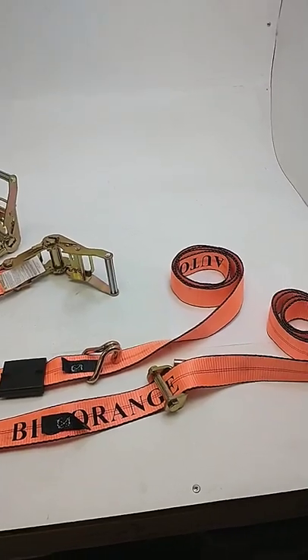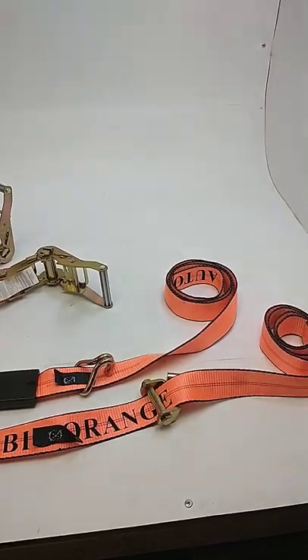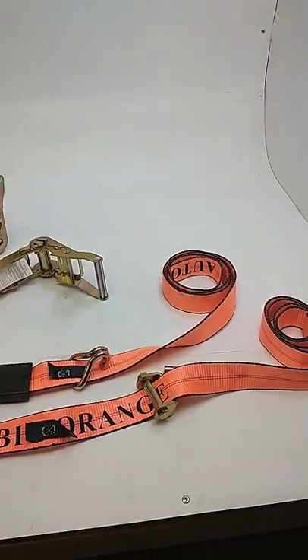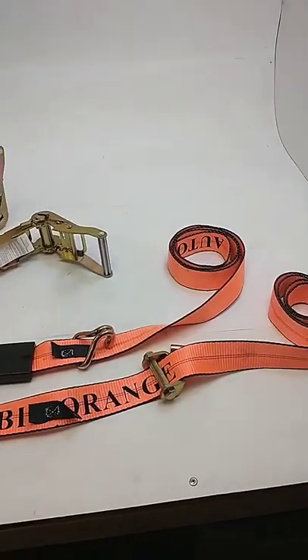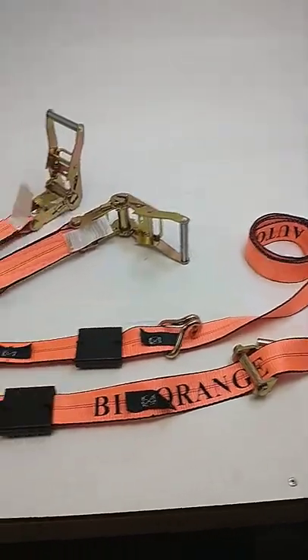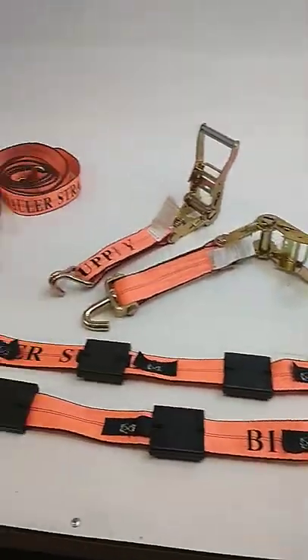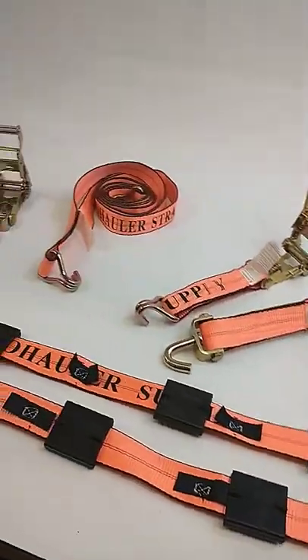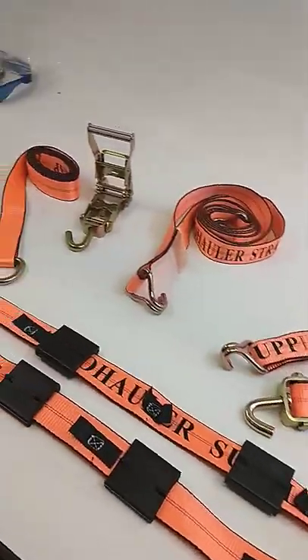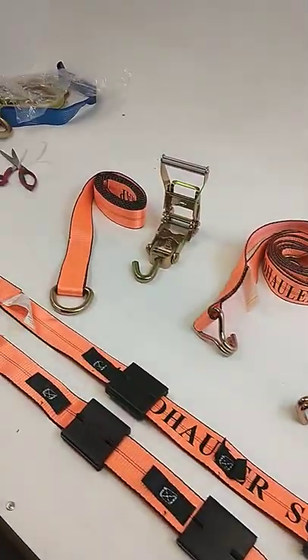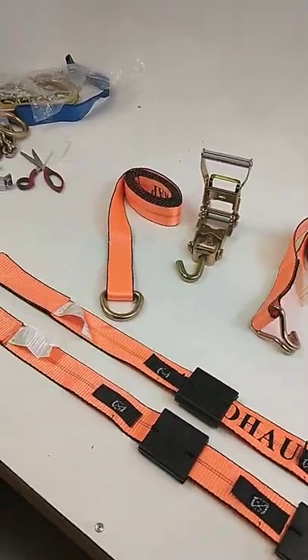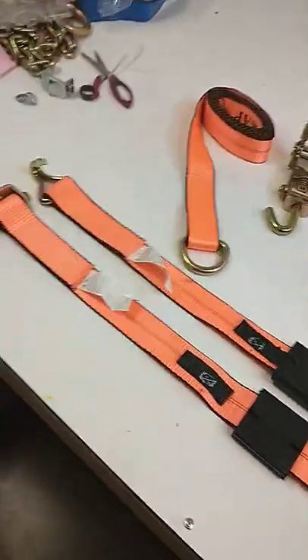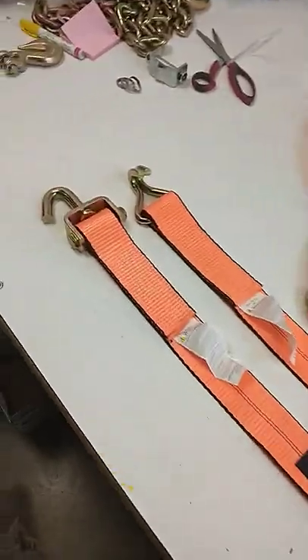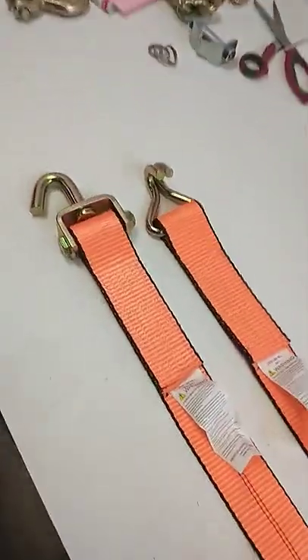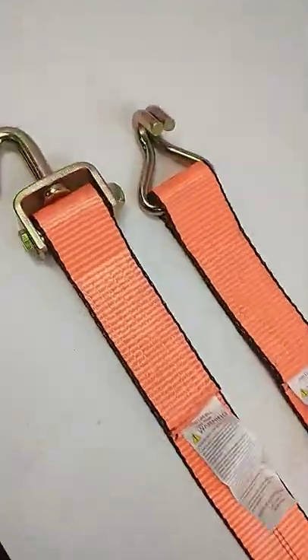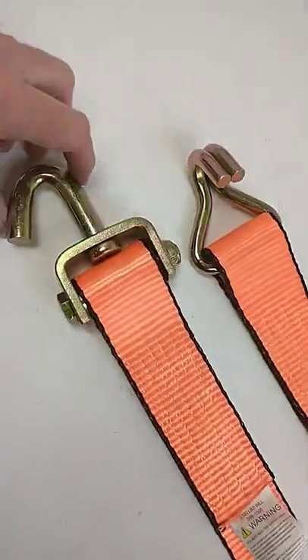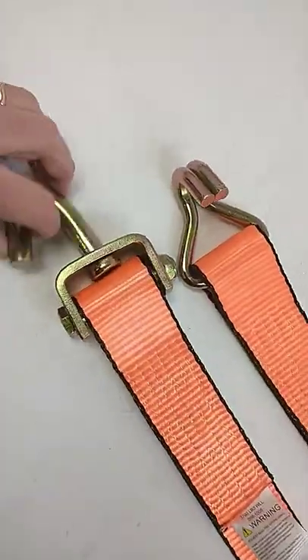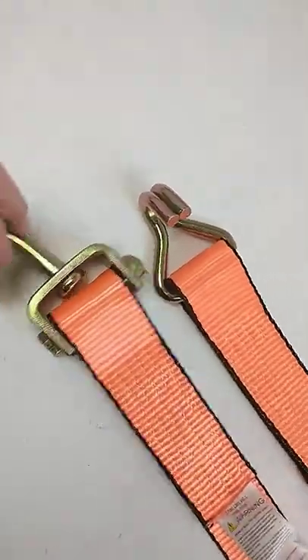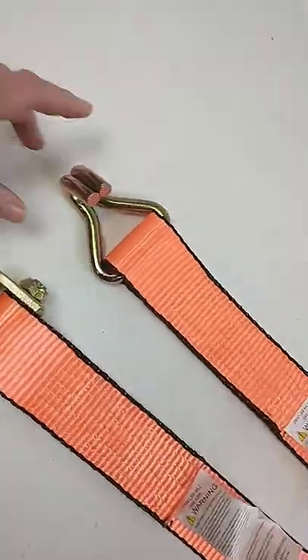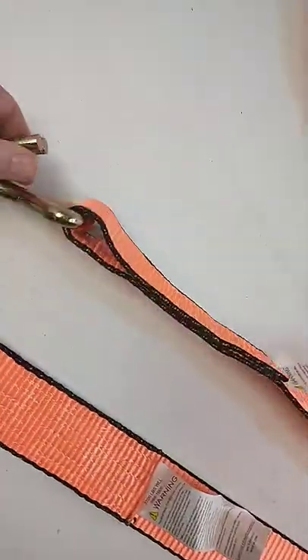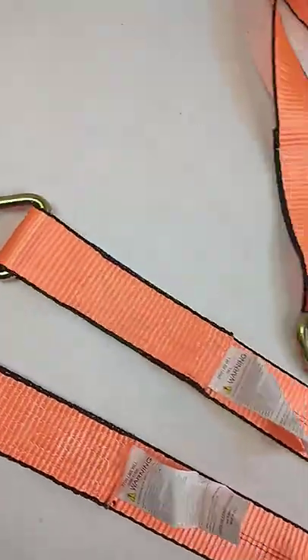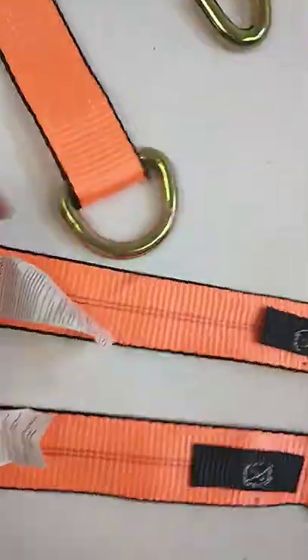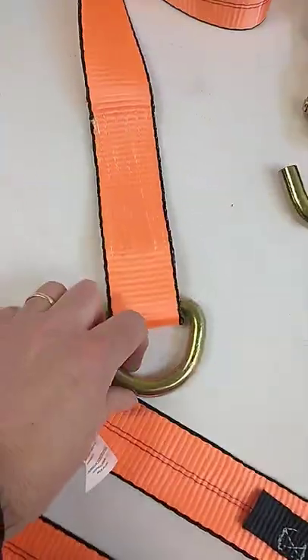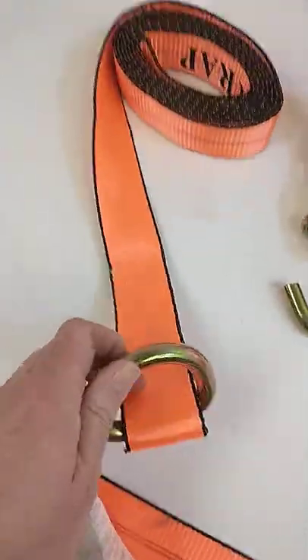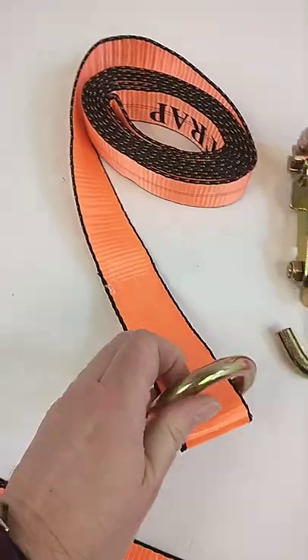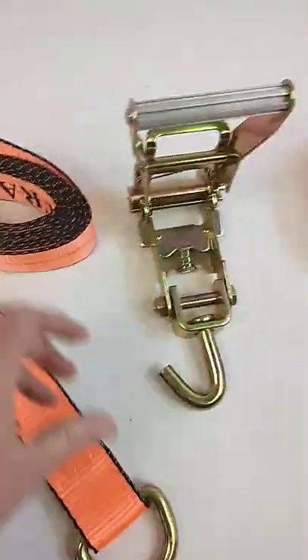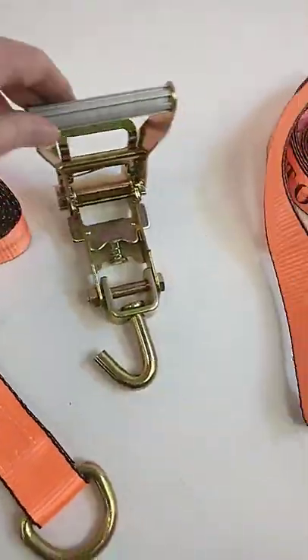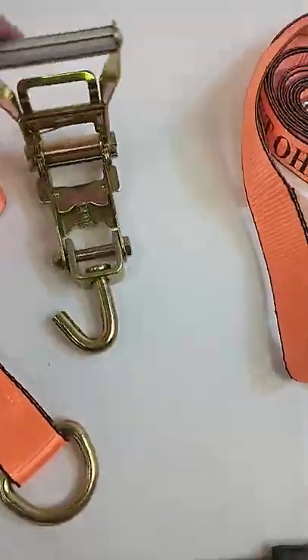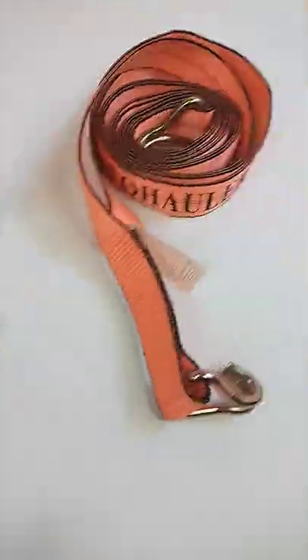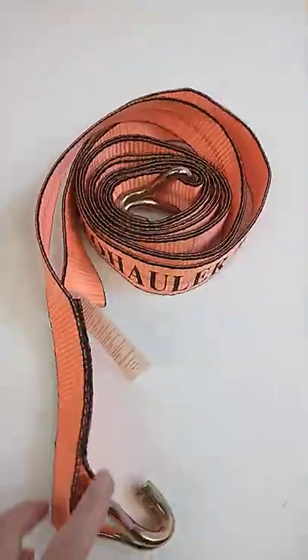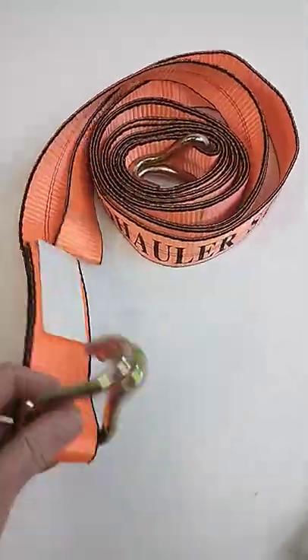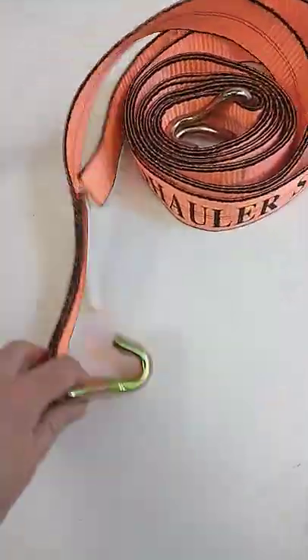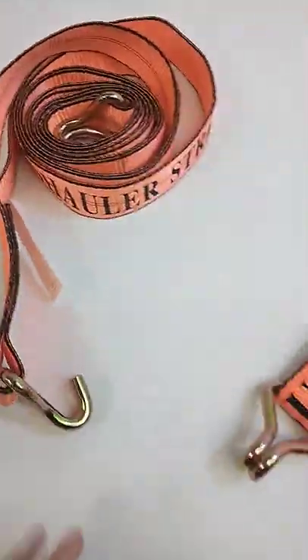Hey, this is Steve with Auto Hauler Supply, just talking about the big orange straps. In case you're not familiar with them, I got them out here — we got them in the swivel J hooks, we got them in the wire hooks, we got them in the lasso straps for the guys that are side strapping, and I got them naked with a wire hook.